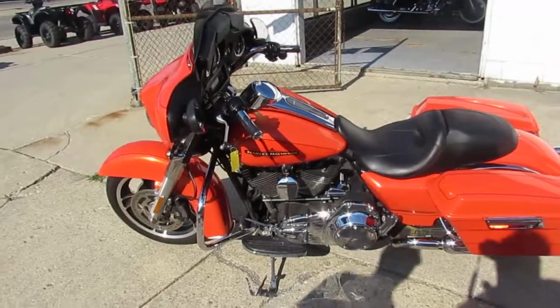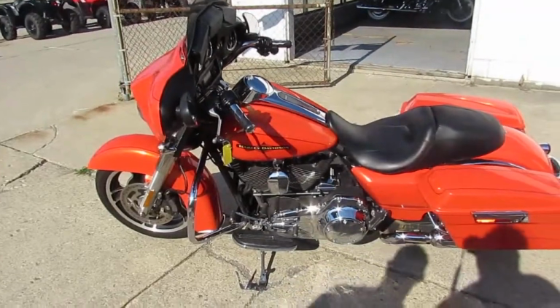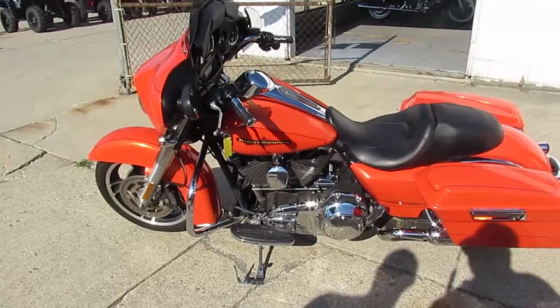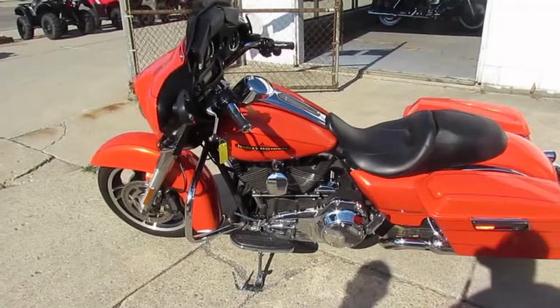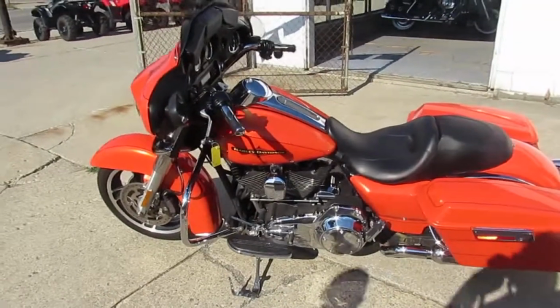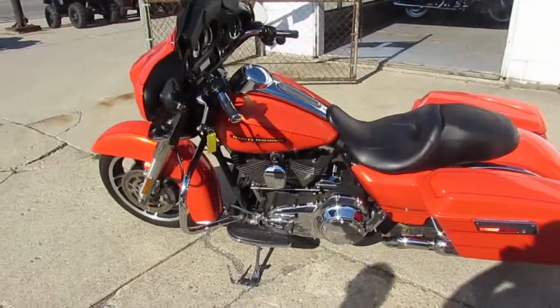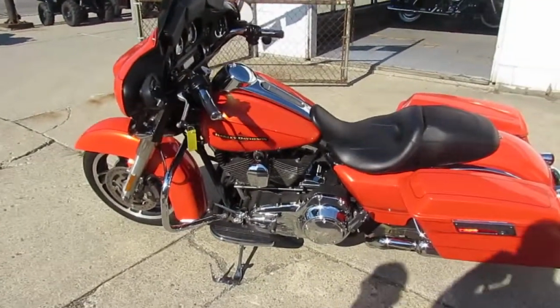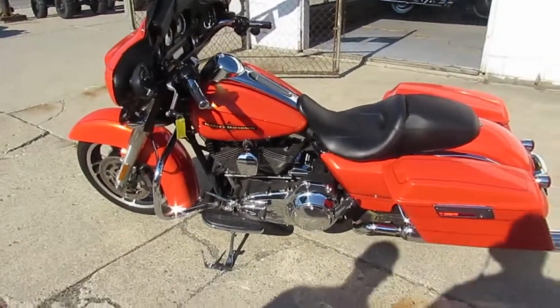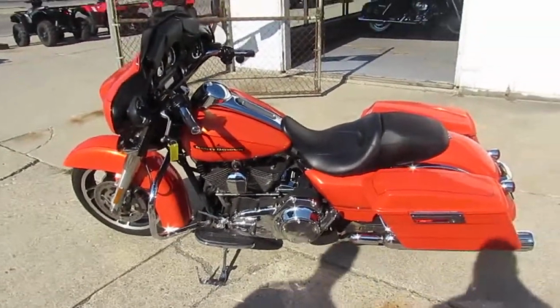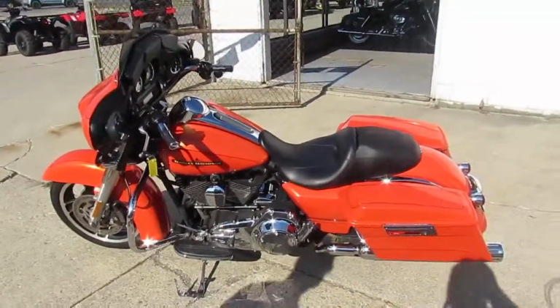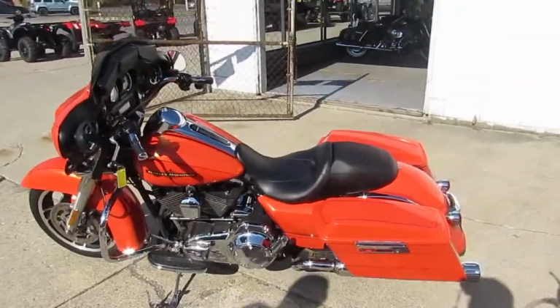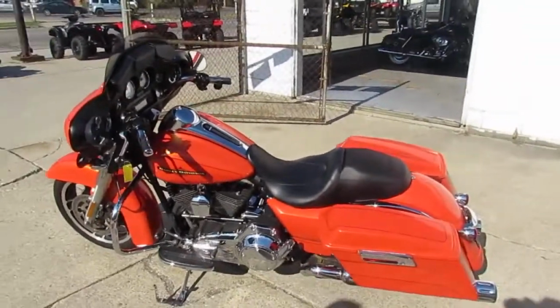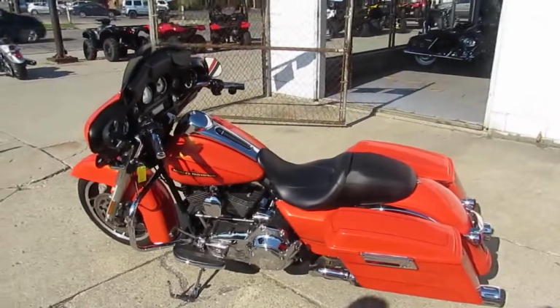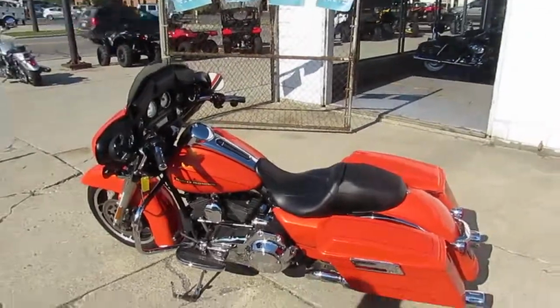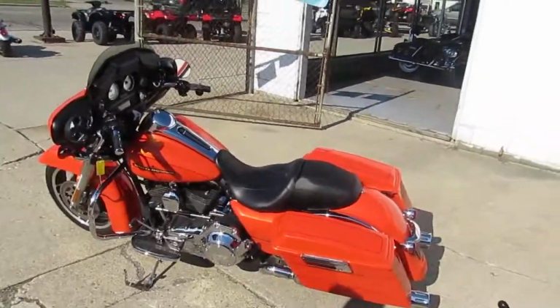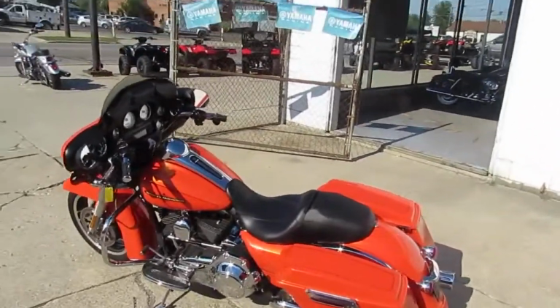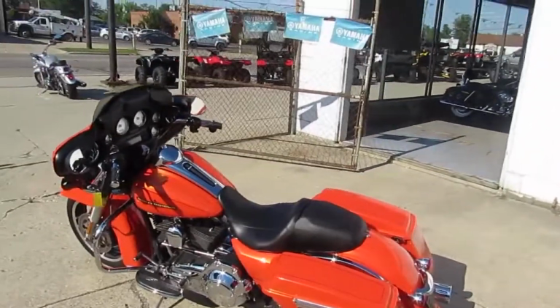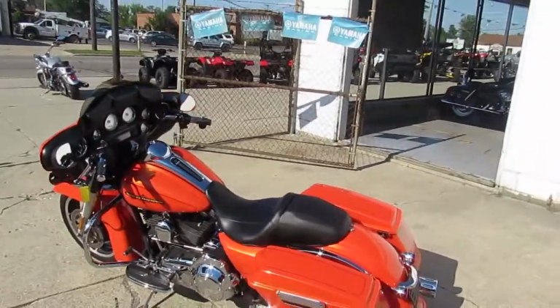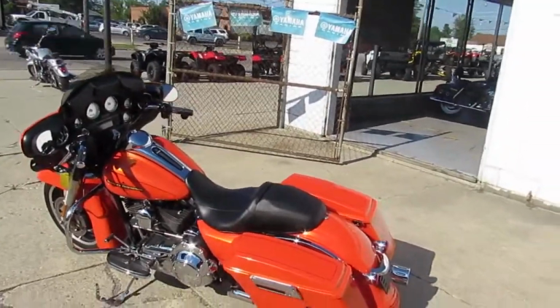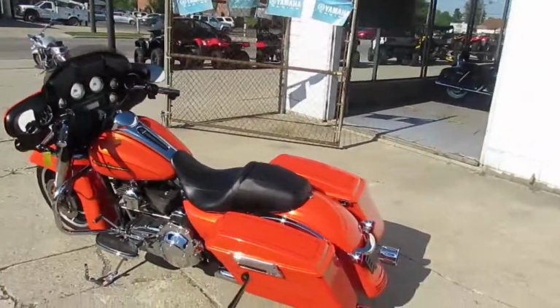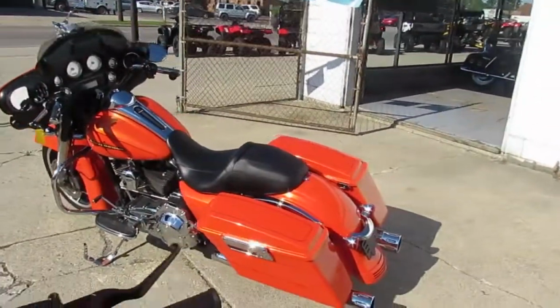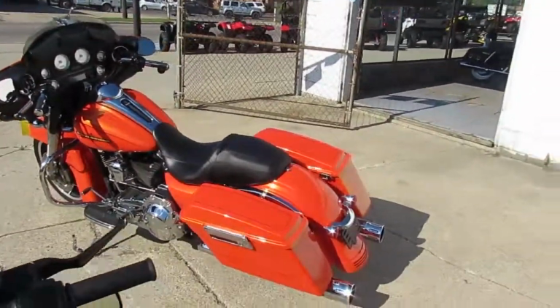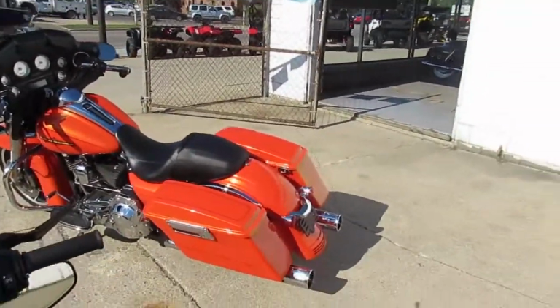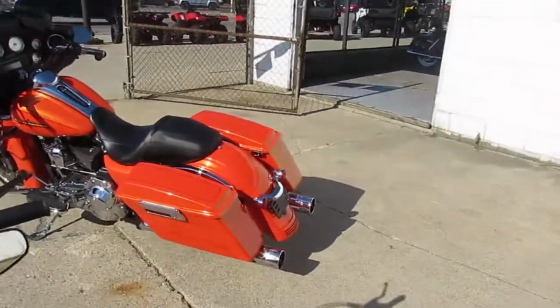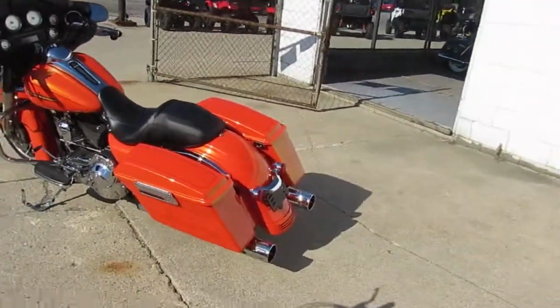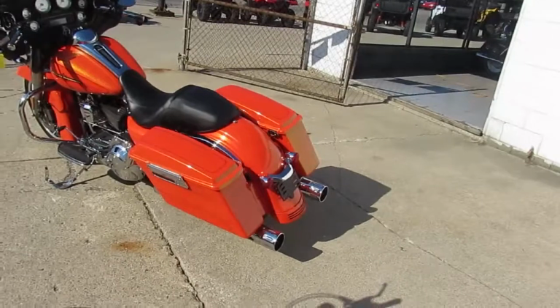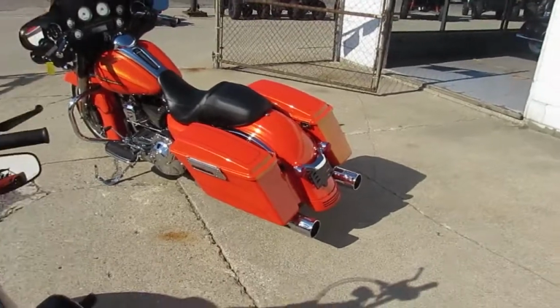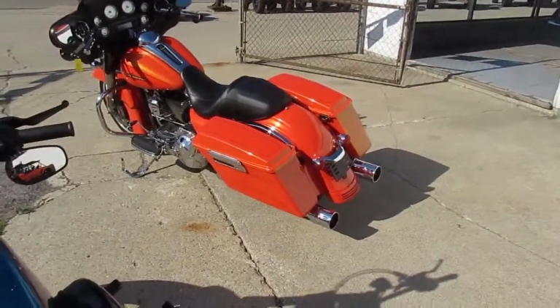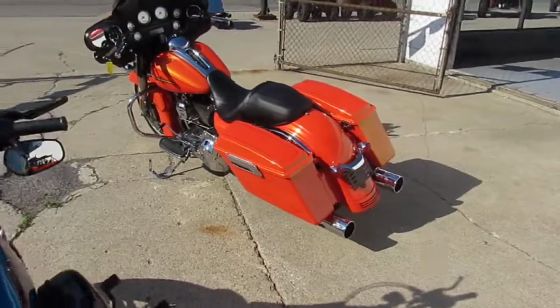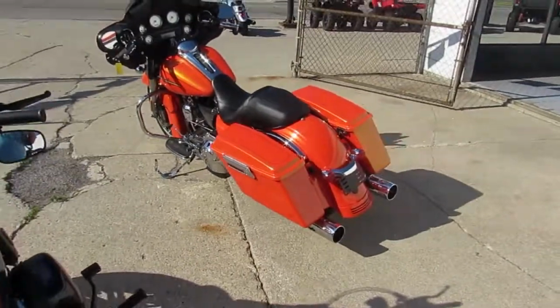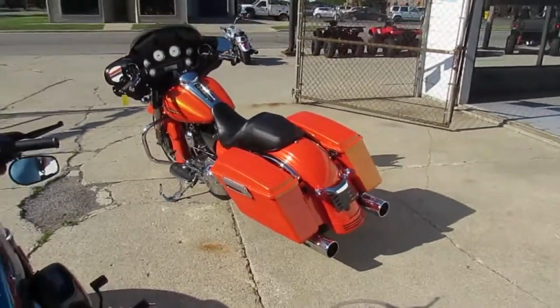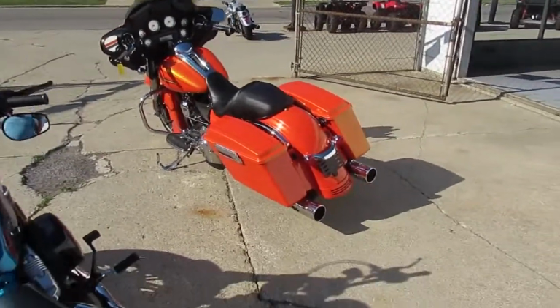Anybody looking for a used Harley-Davidson, we have them here at Approval Powersports. We just got three semi-loads in today — it's August 1st. We're going to work hard to get all these bikes up. We've got over 100 of them in, and we're going to get them up on our YouTube, Facebook, and our website as fast as possible.